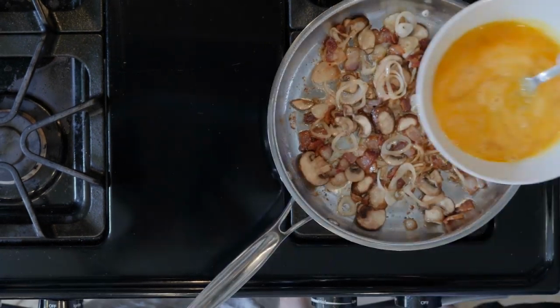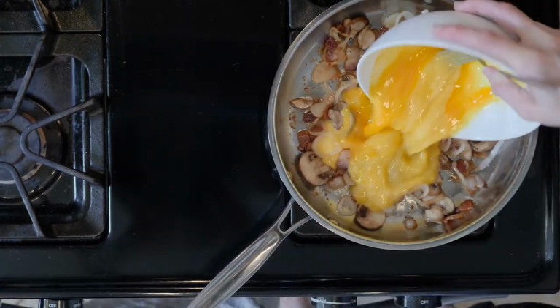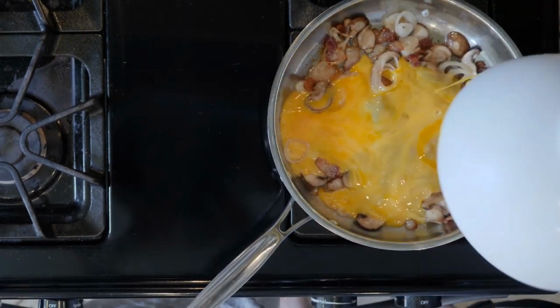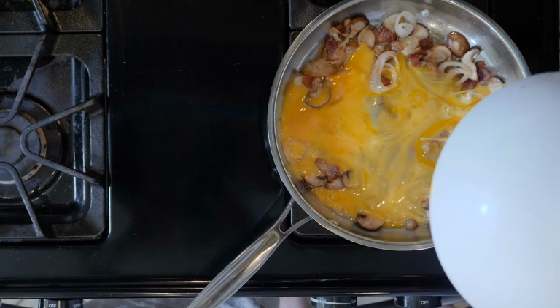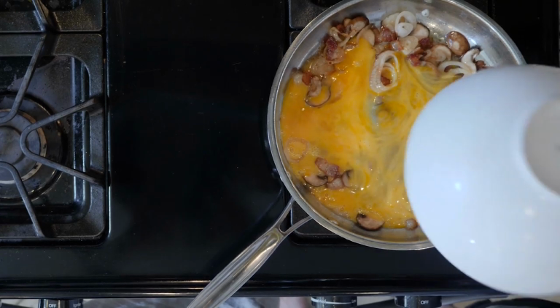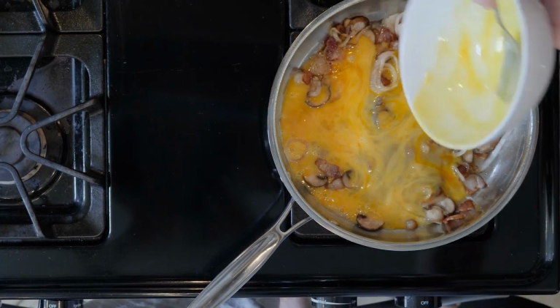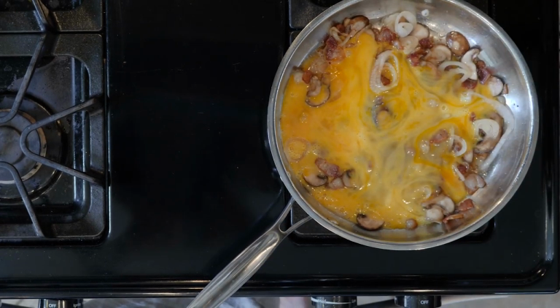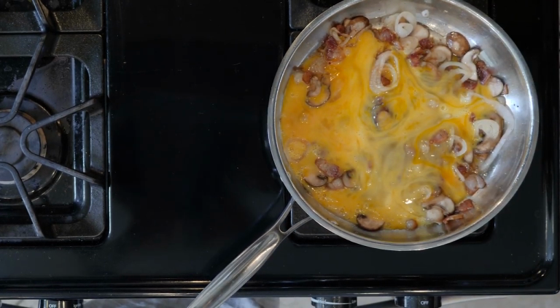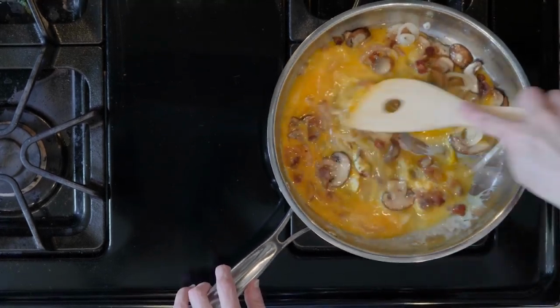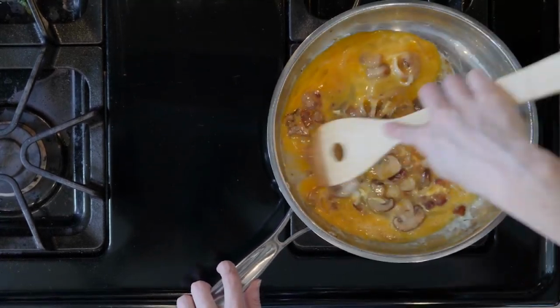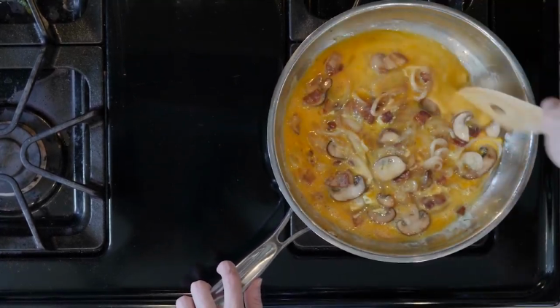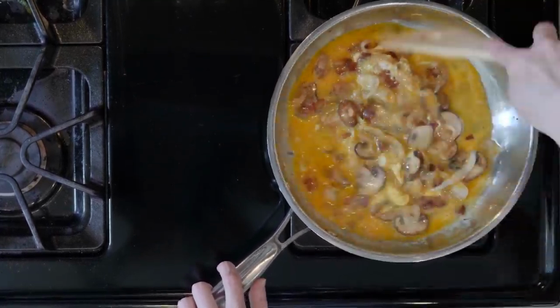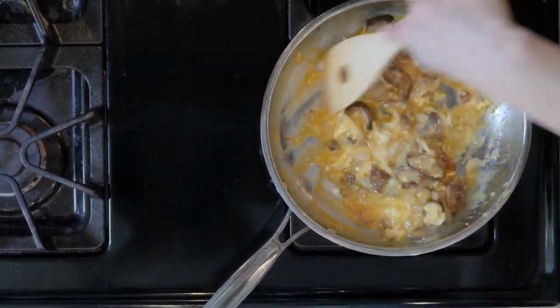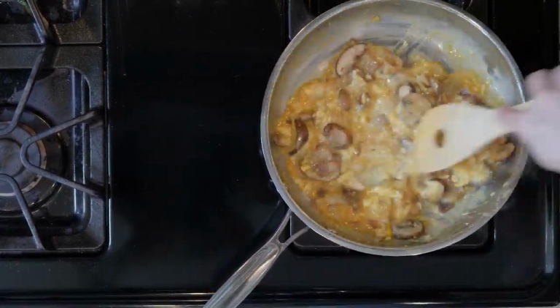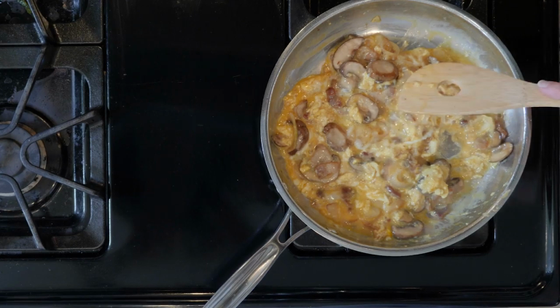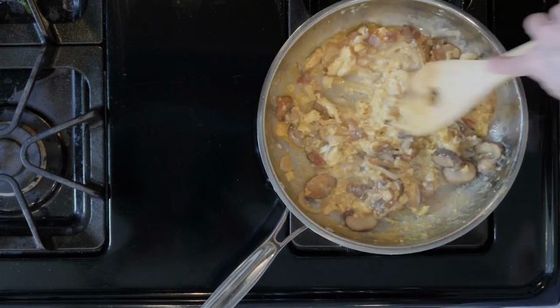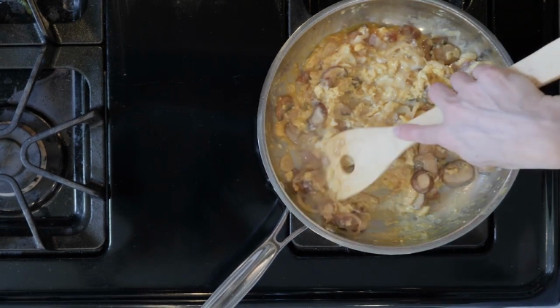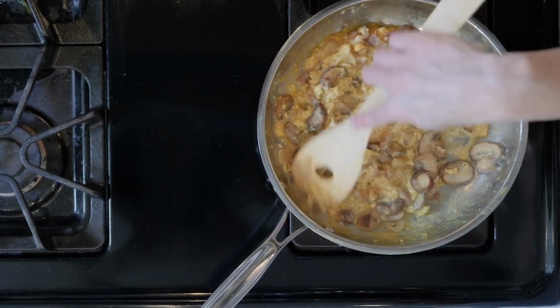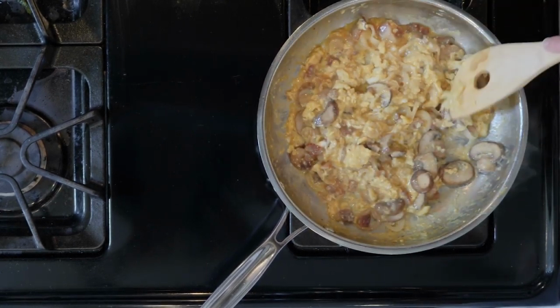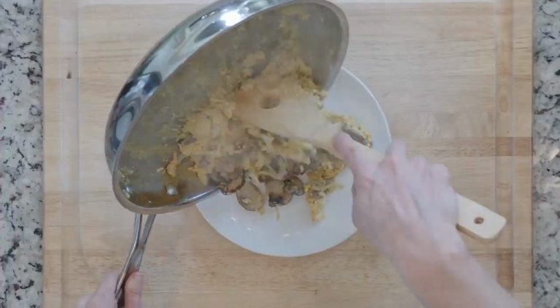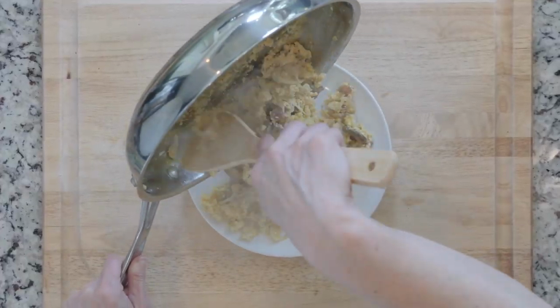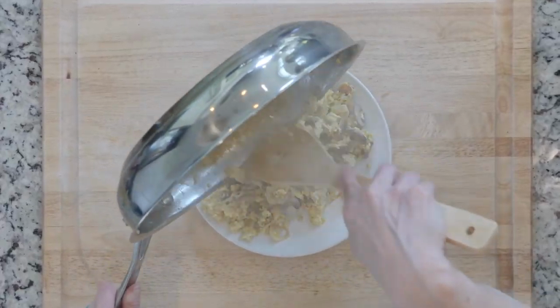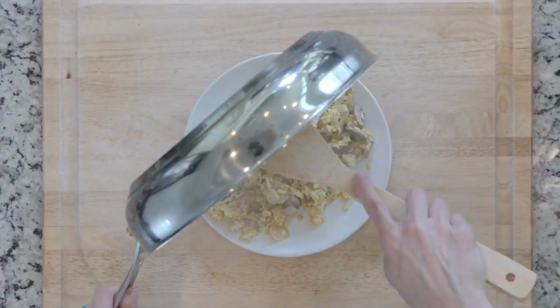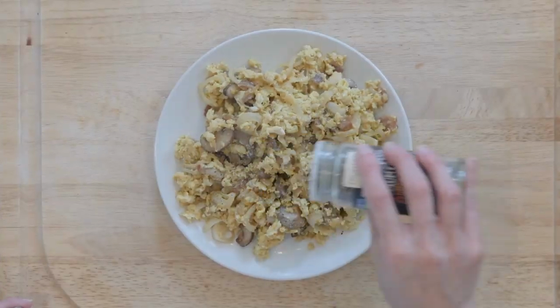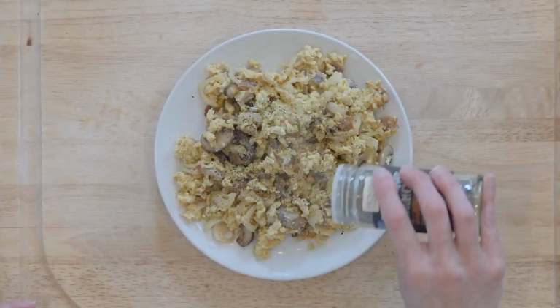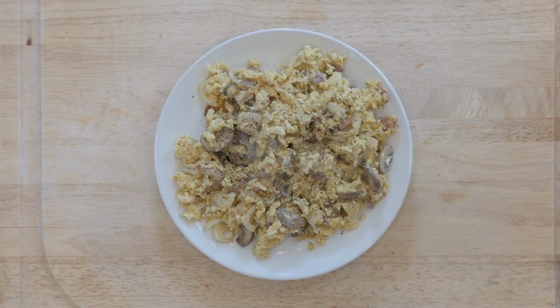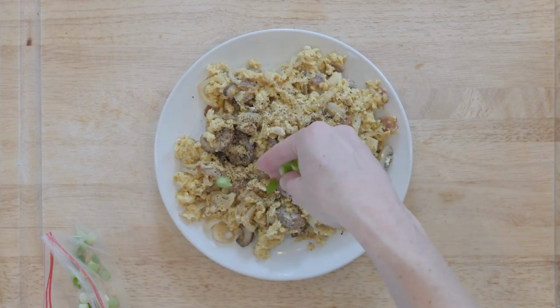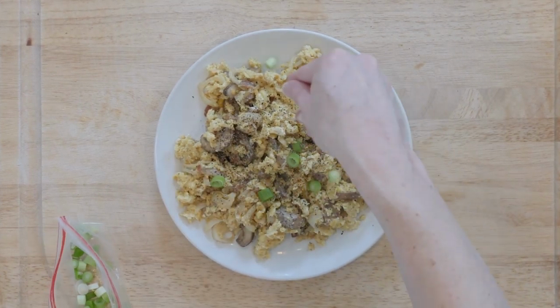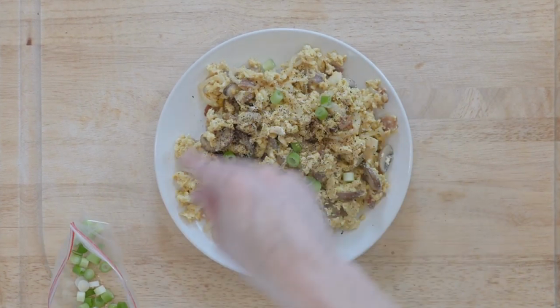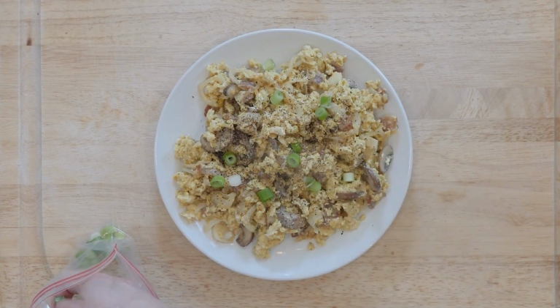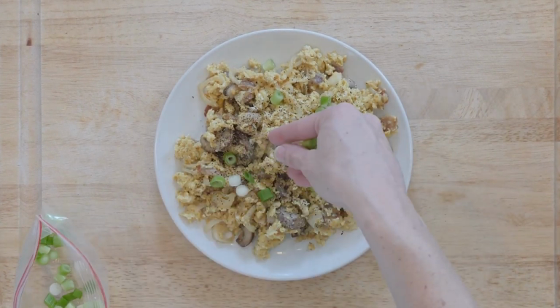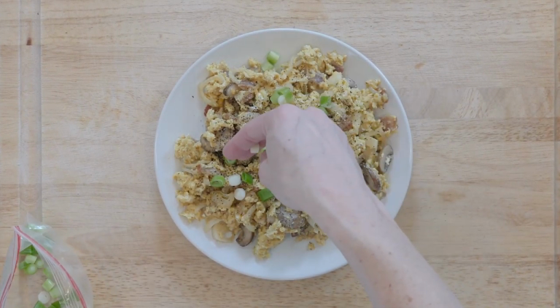Turn the flame down to low and then add the eggs and move around for 5 to 10 minutes, or until cooked to your liking. Once the eggs are done cooking, place them on a plate, sprinkle with salt and pepper and then top with some spring onions. Enjoy.